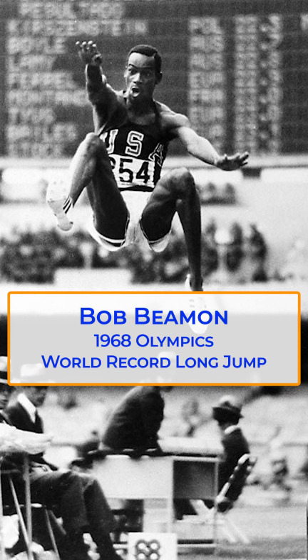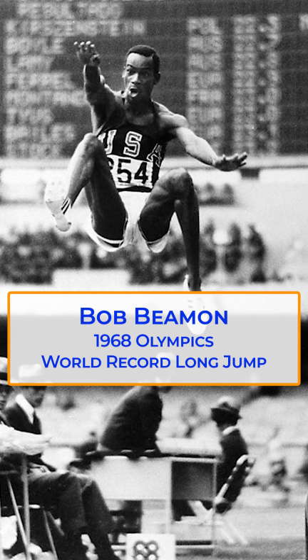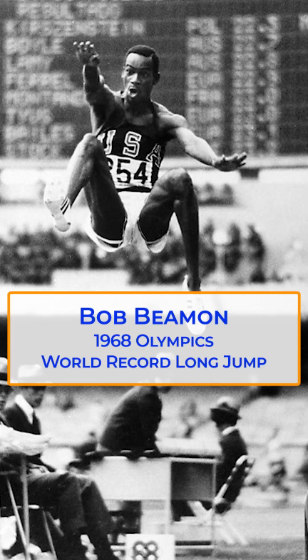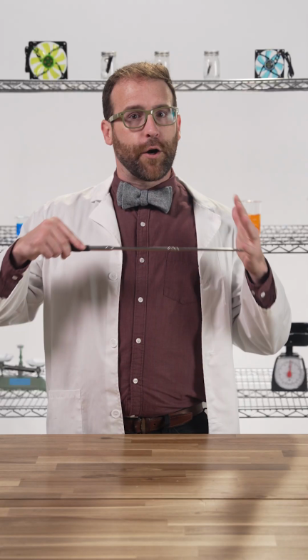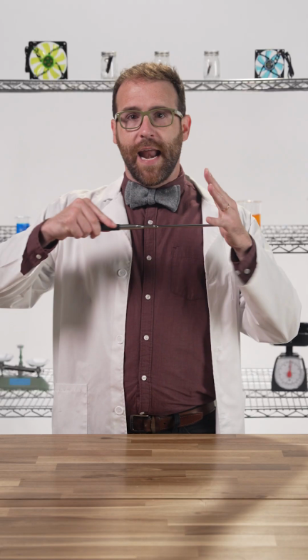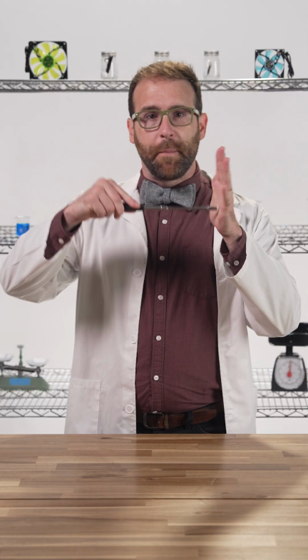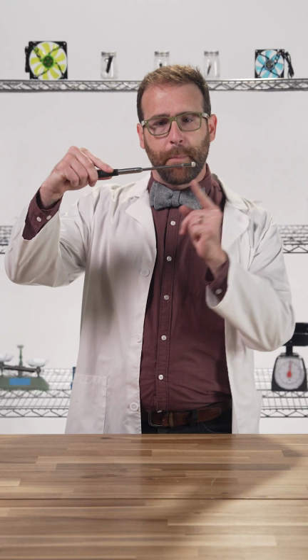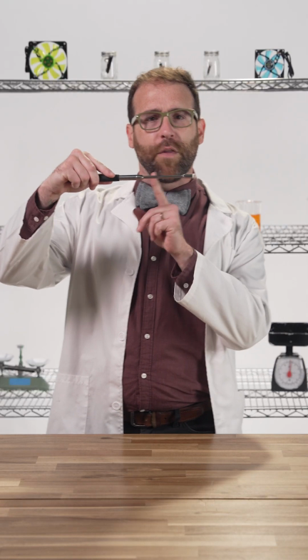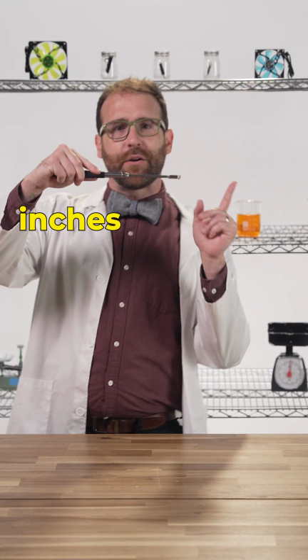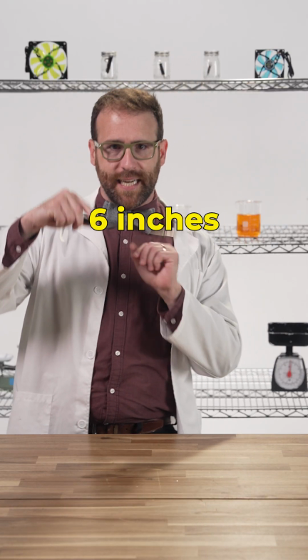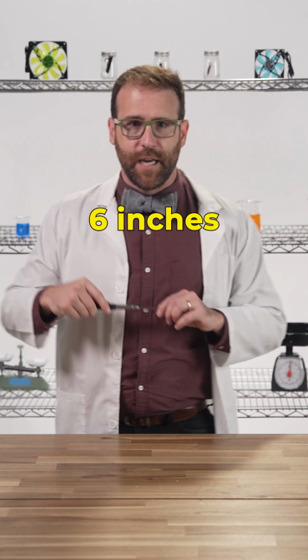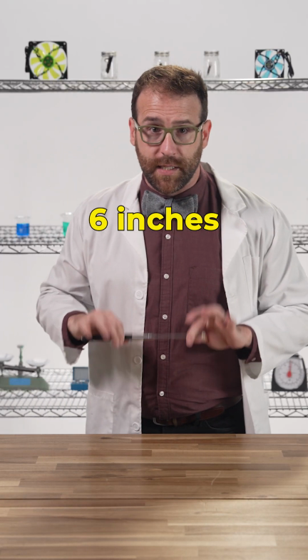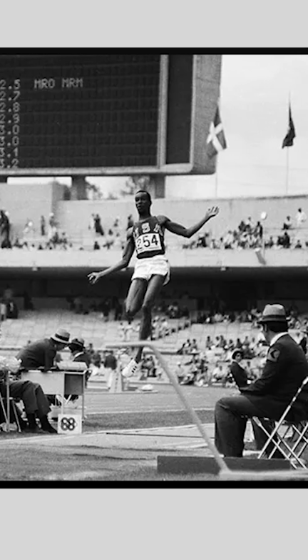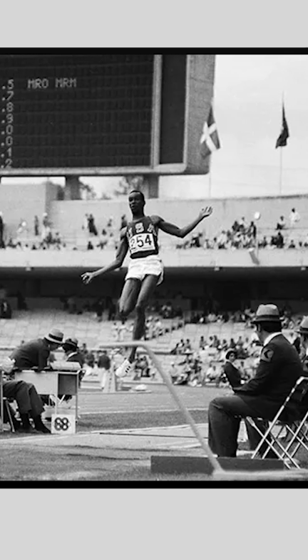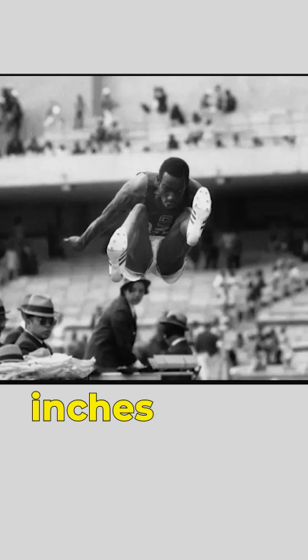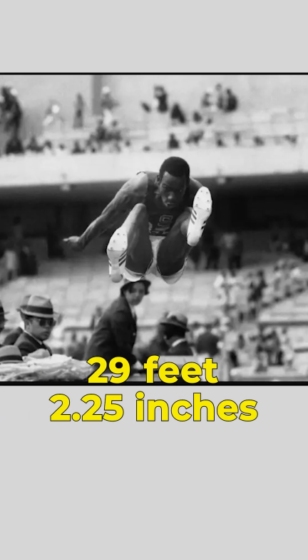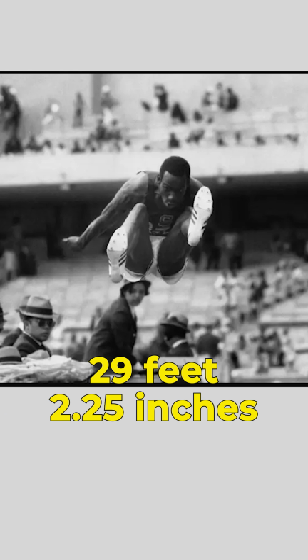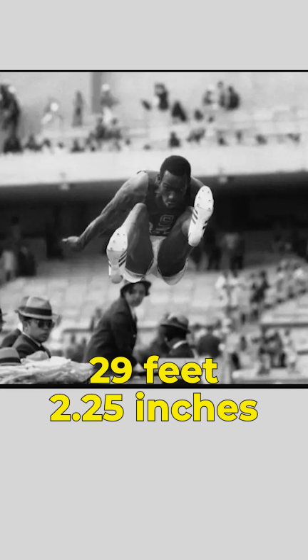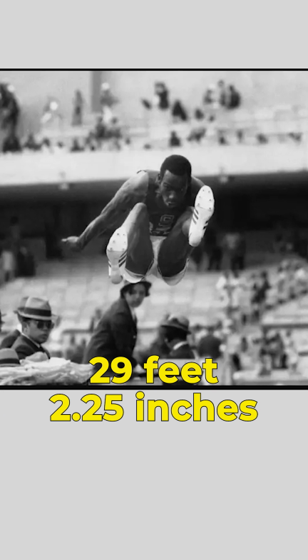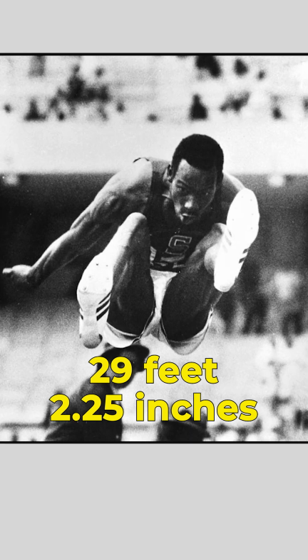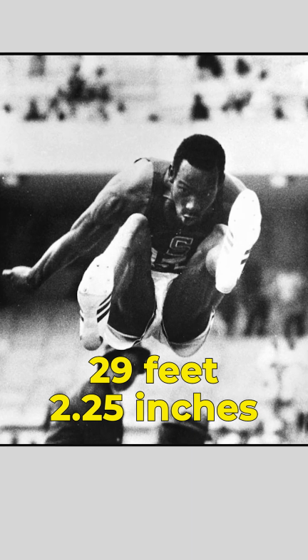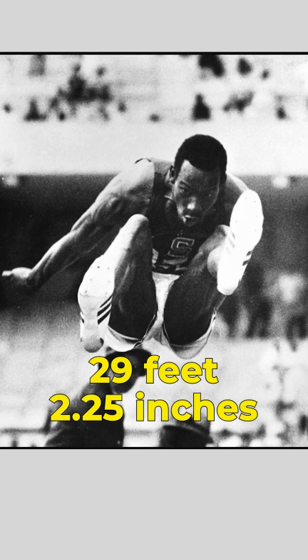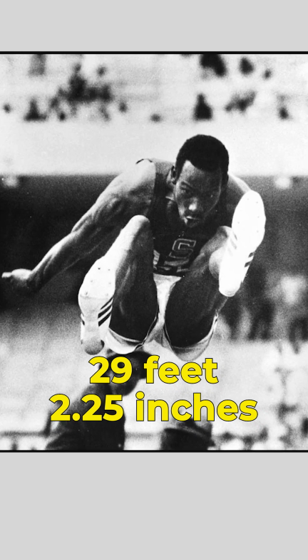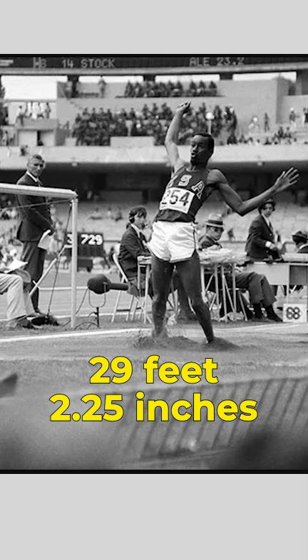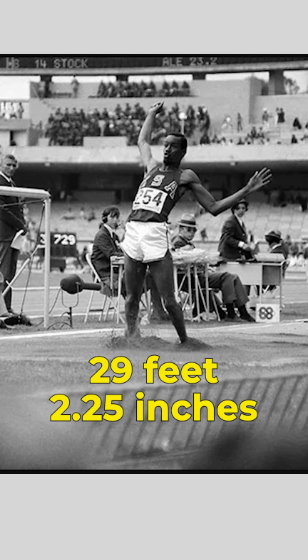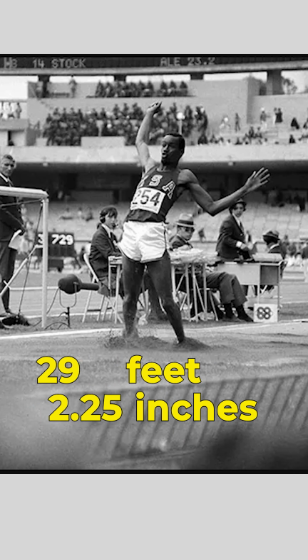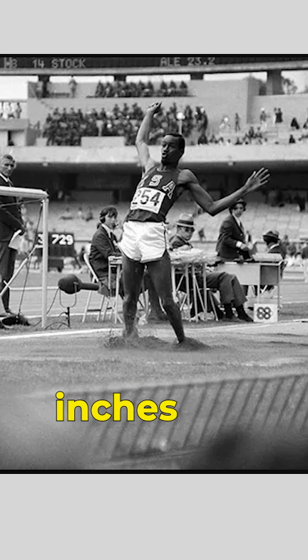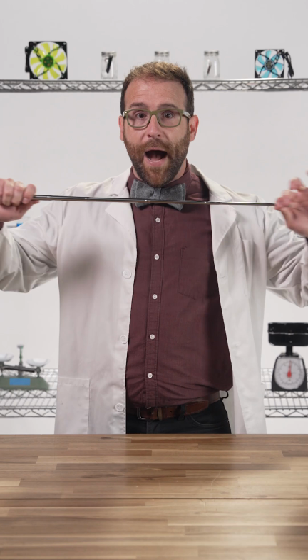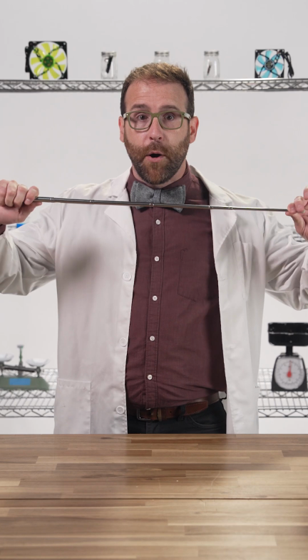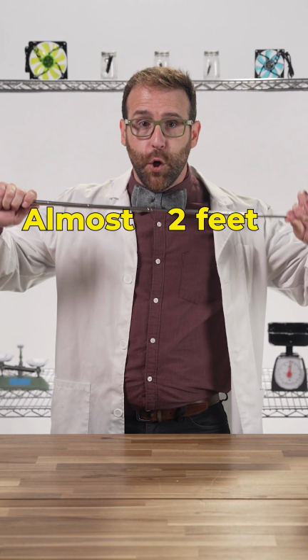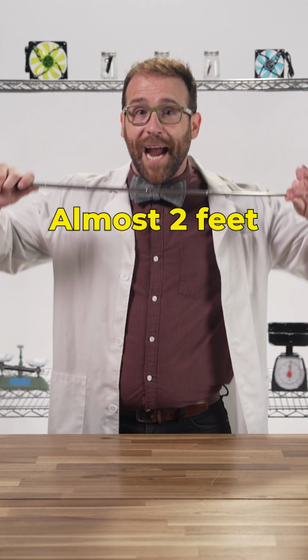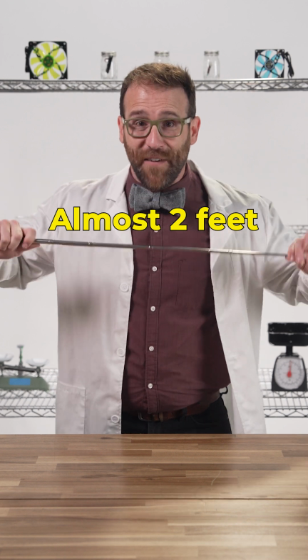Until that point, the record had never been beaten by more than about 6 inches. Bob's jump of 29 feet, 2.25 inches bested the previous record by almost 2 entire feet.